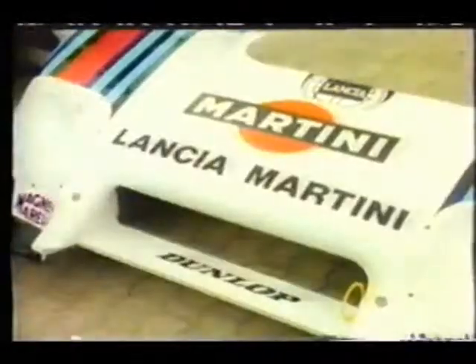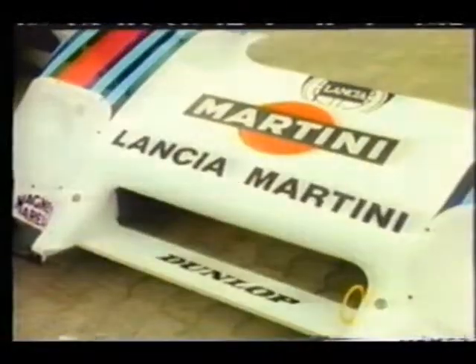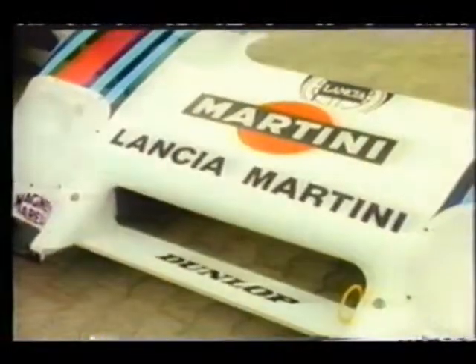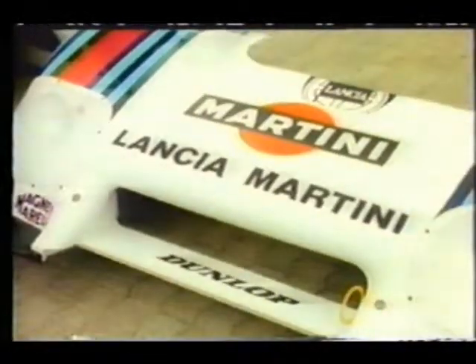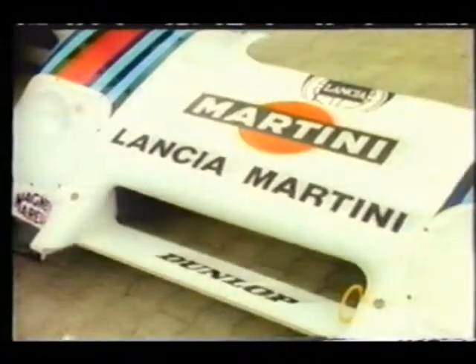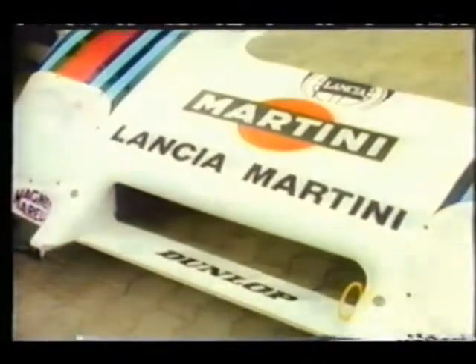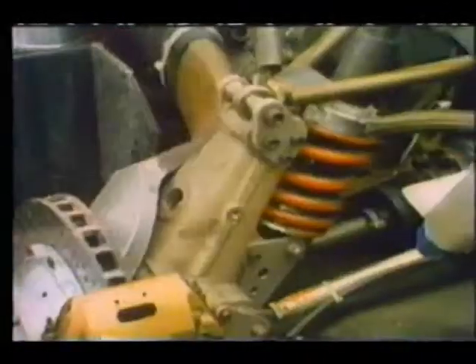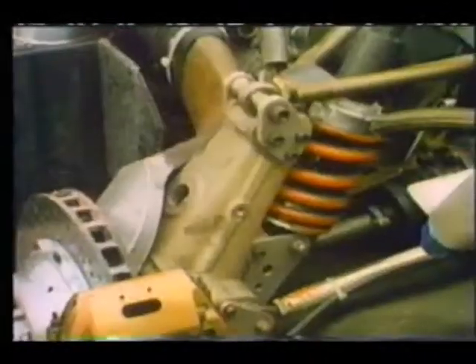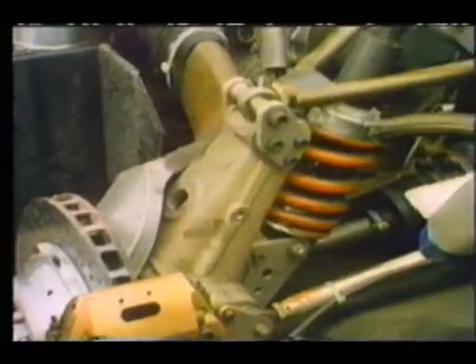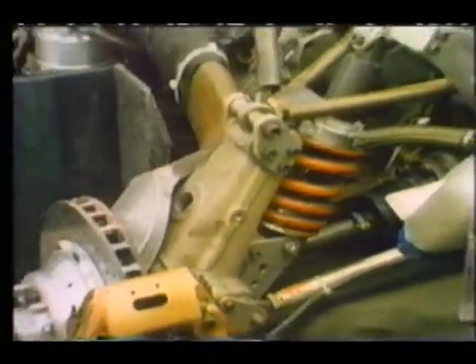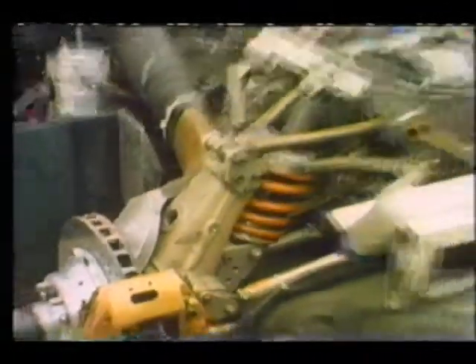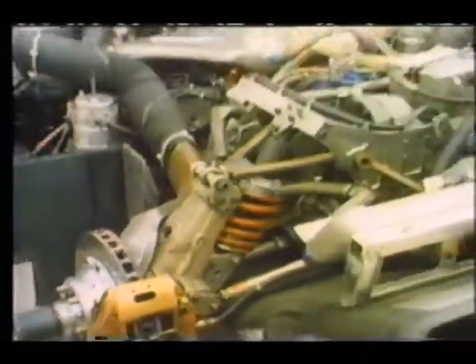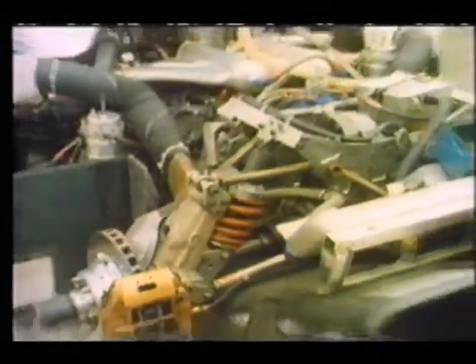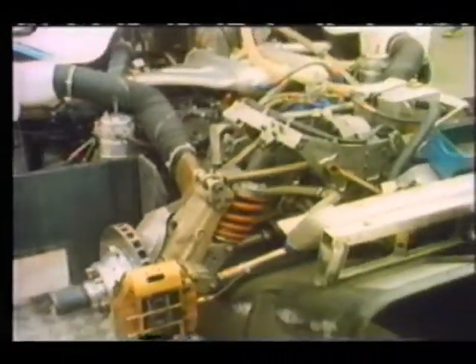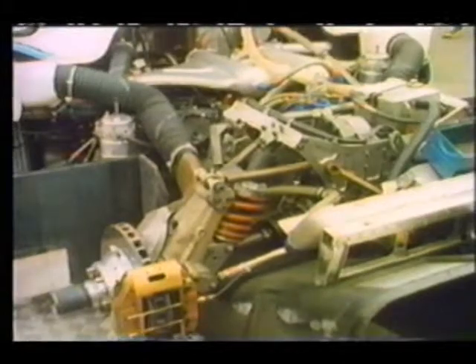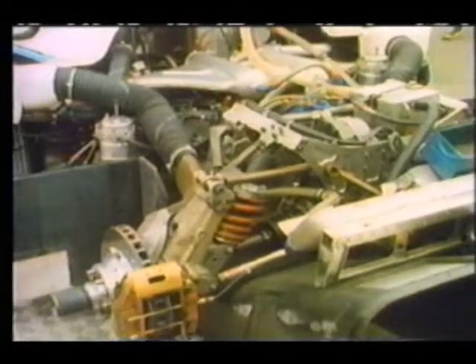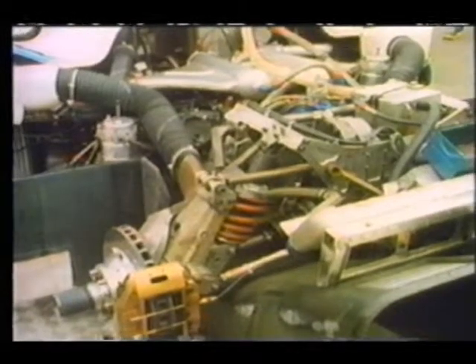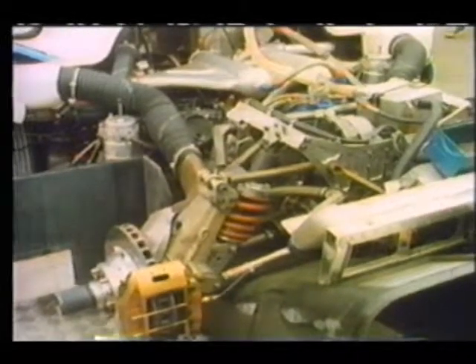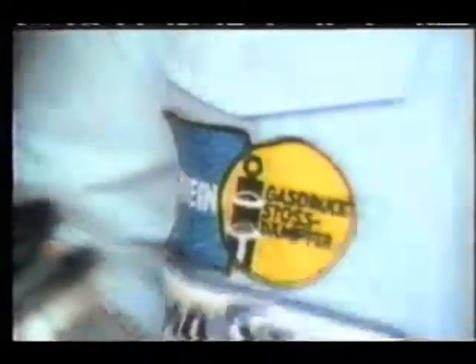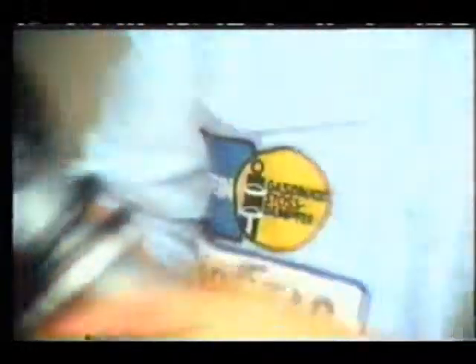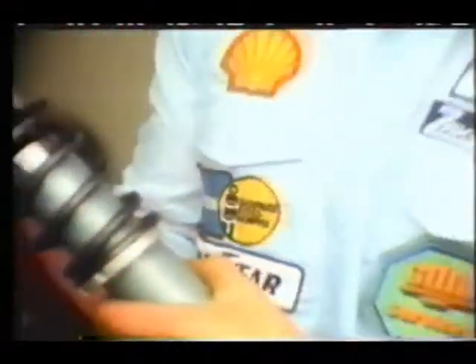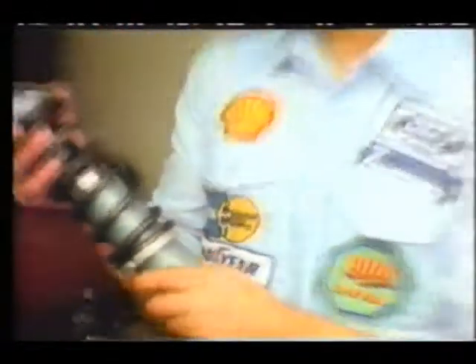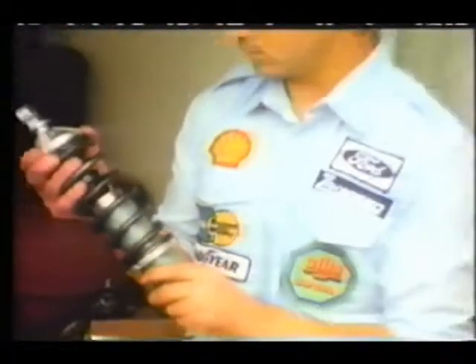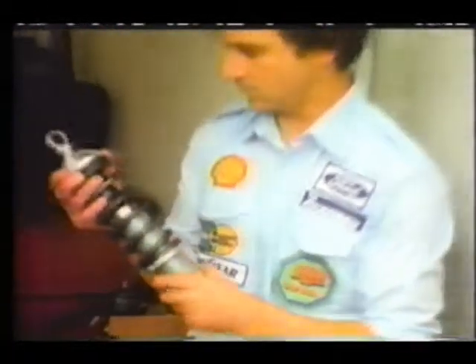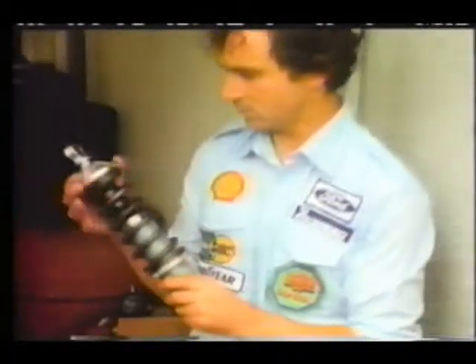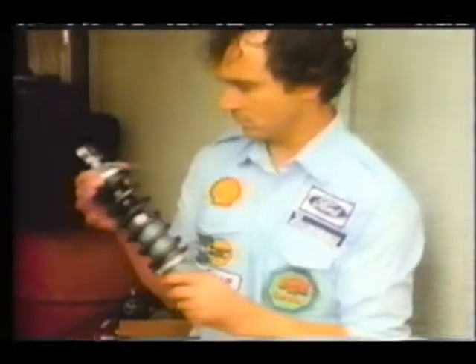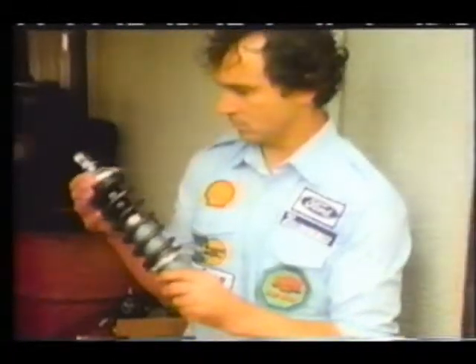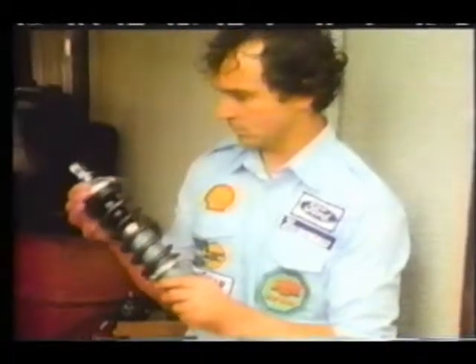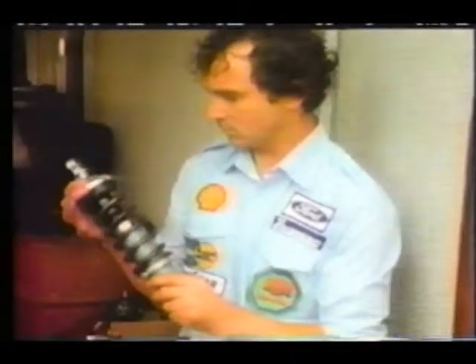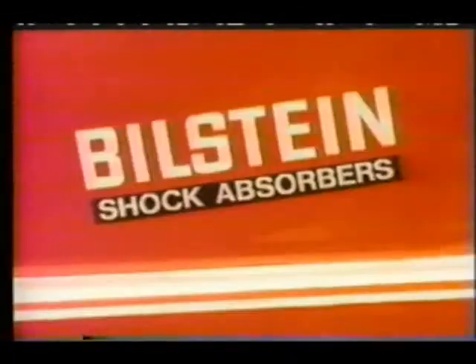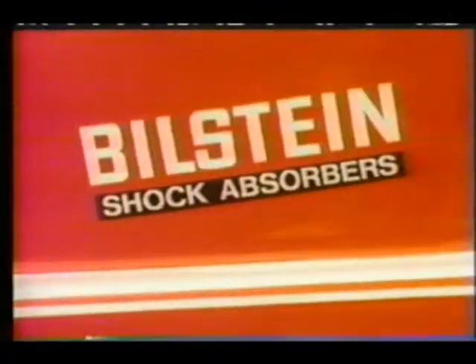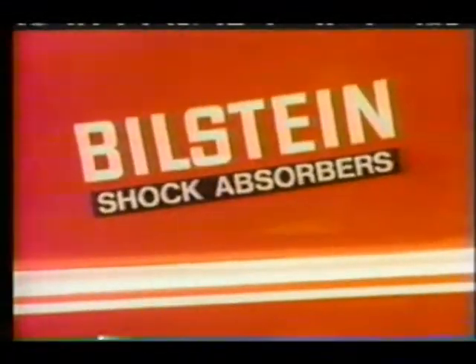A lot of innovative and practical ideas come from the racing world. We work in close coordination with the top race drivers who test our shock absorbers and help us to develop improved models.